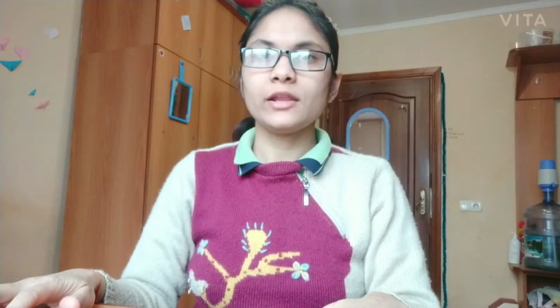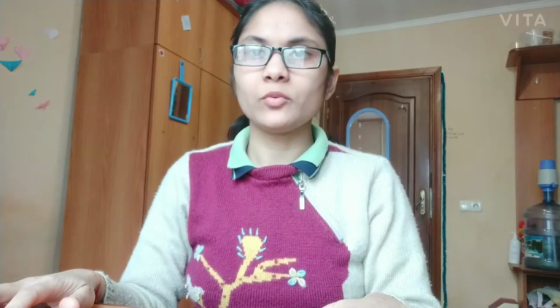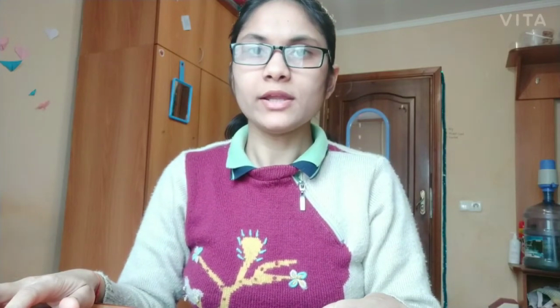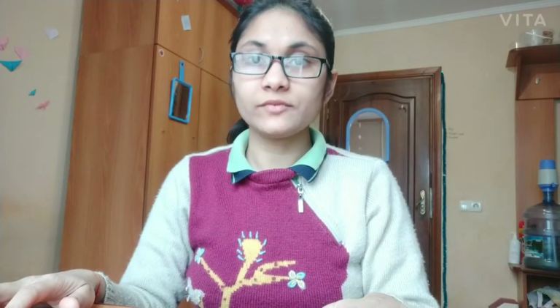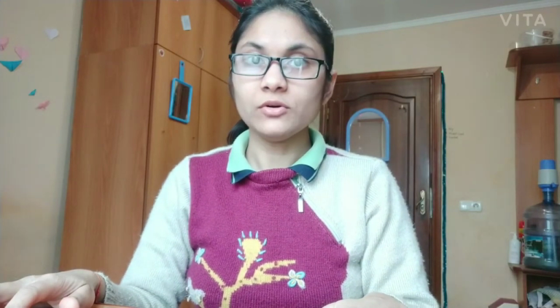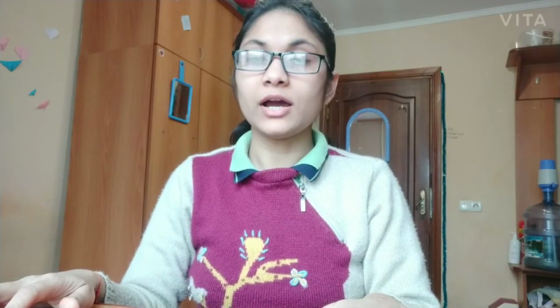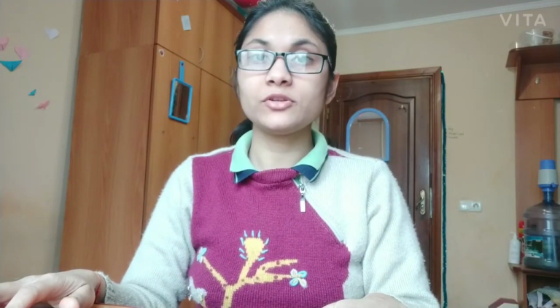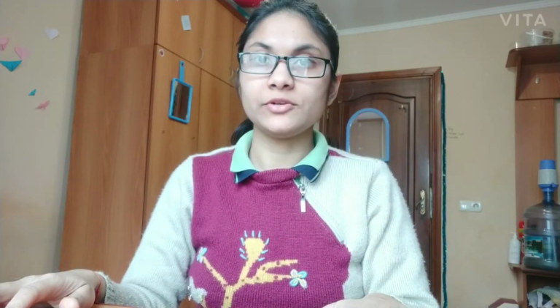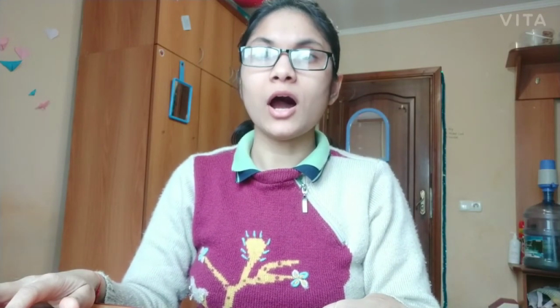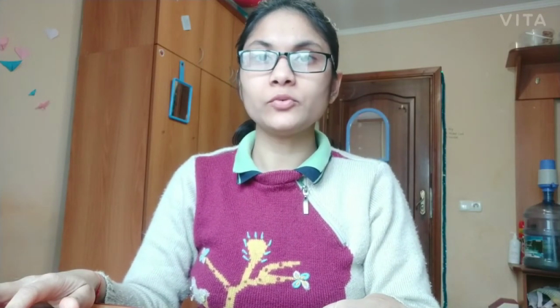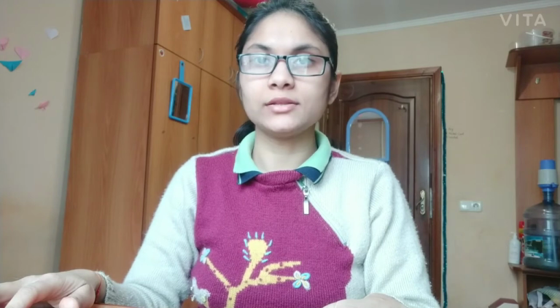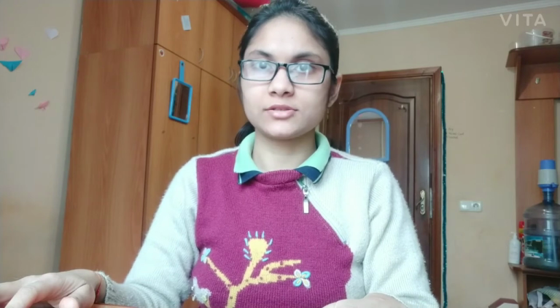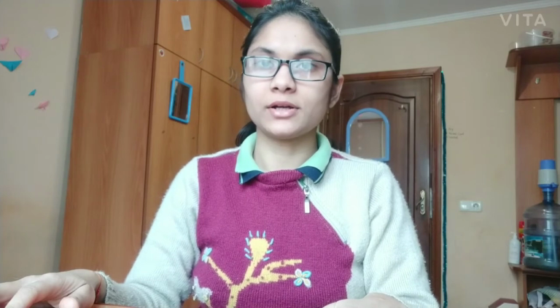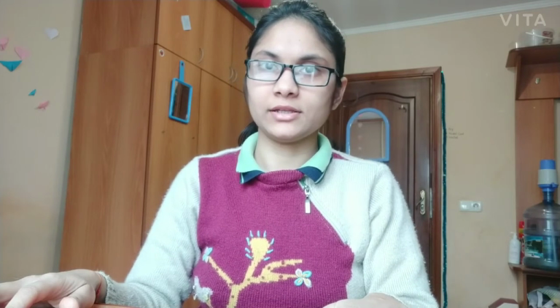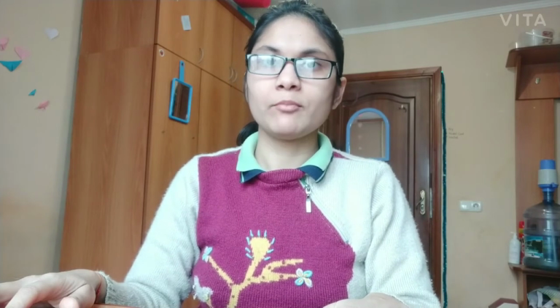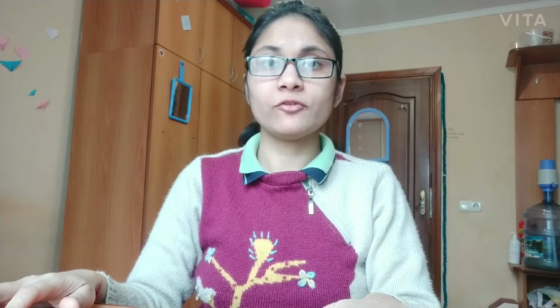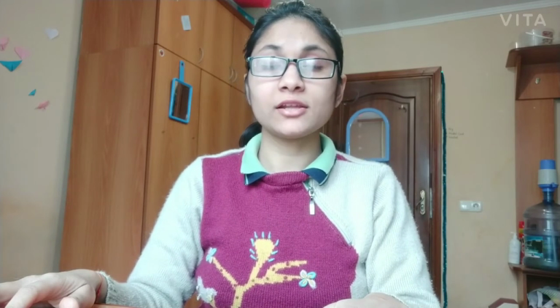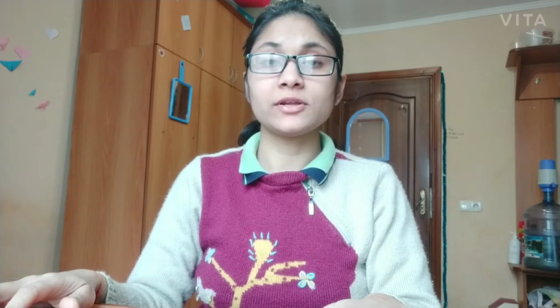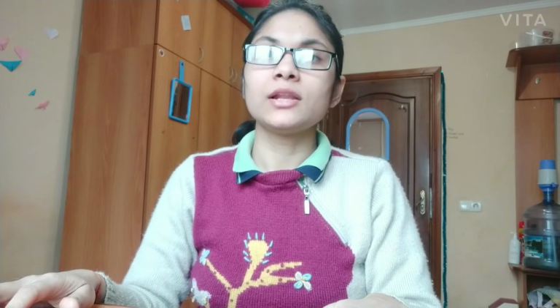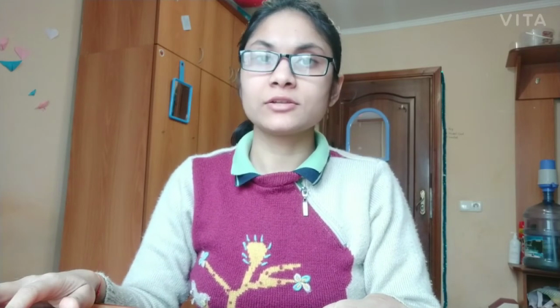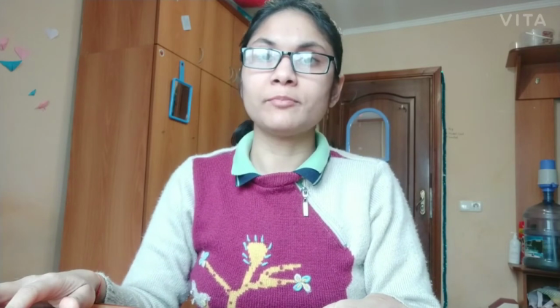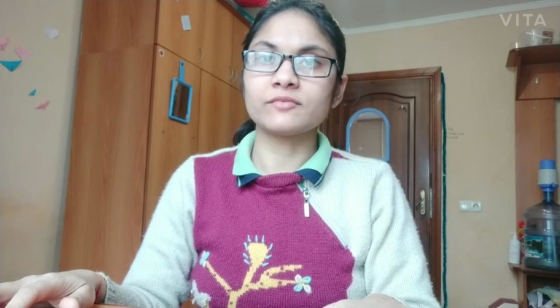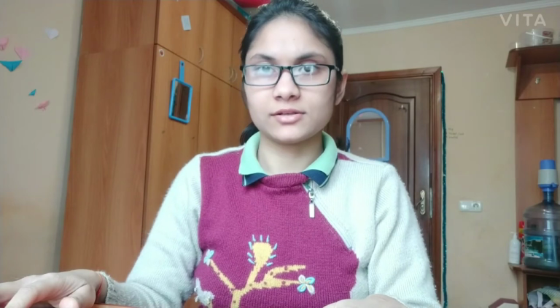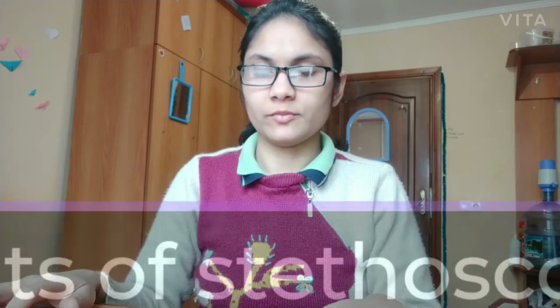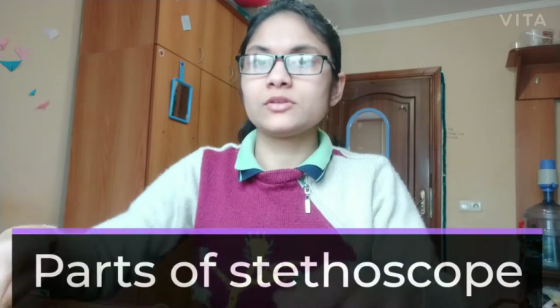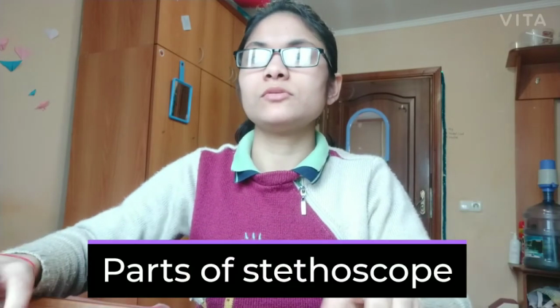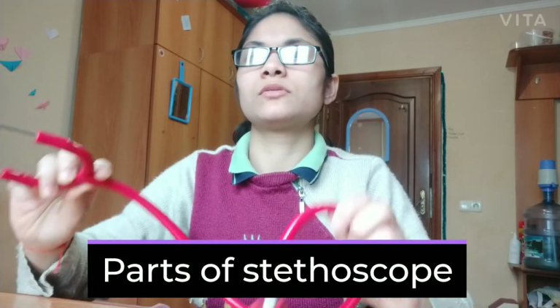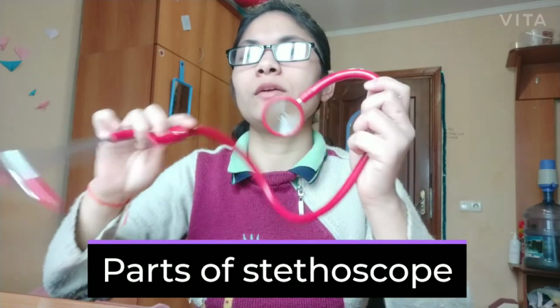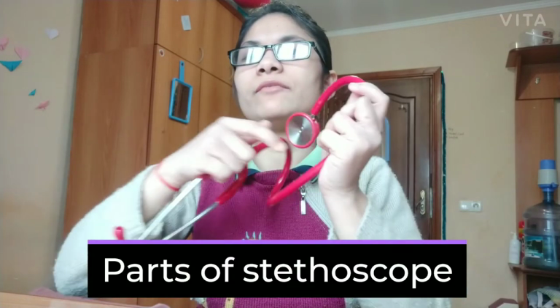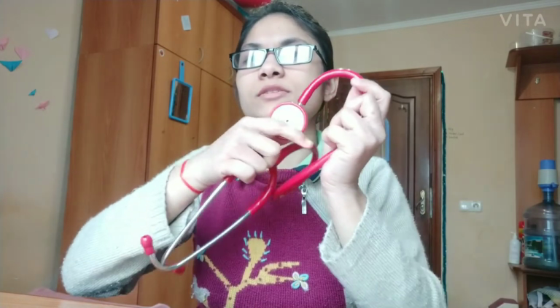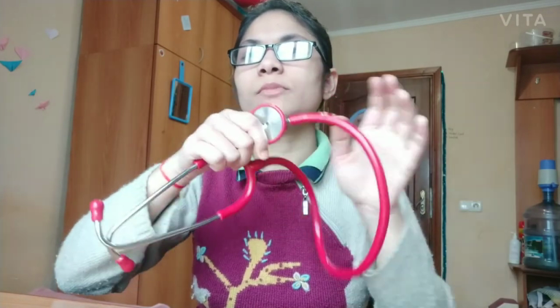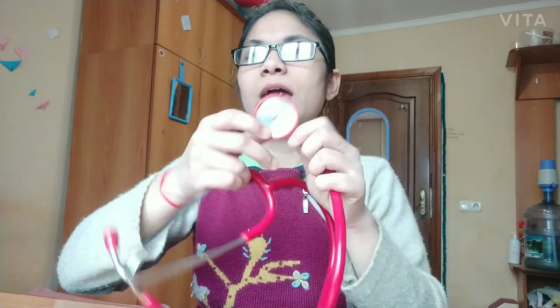Hello everyone. In this video I'm going to tell you how to wear the stethoscope correctly. But before getting into it, let's look at the parts of the stethoscope.